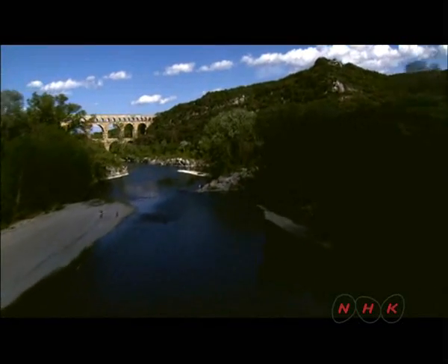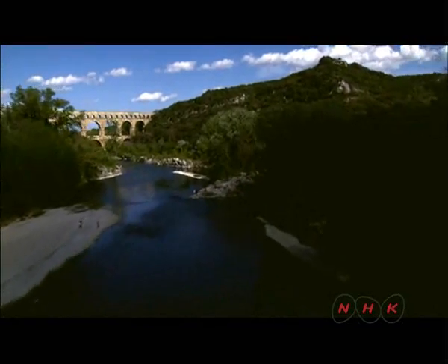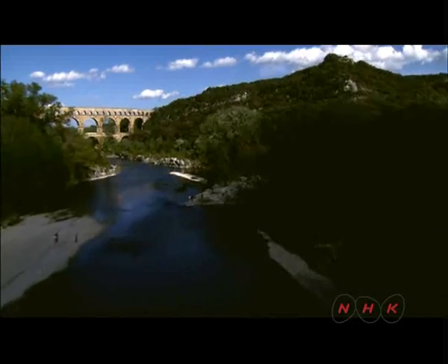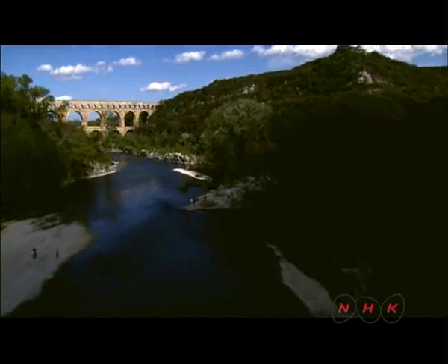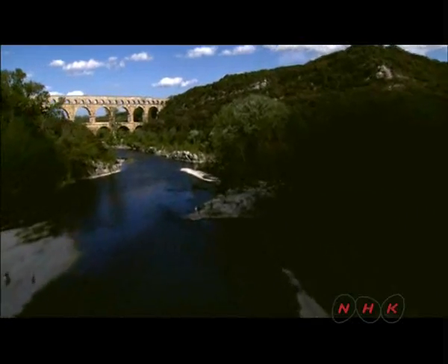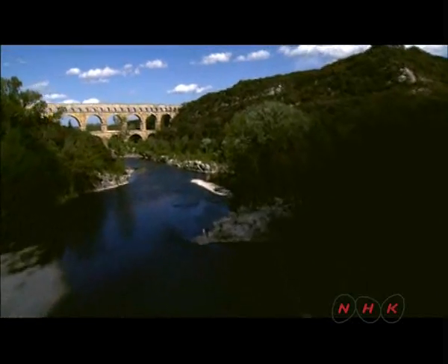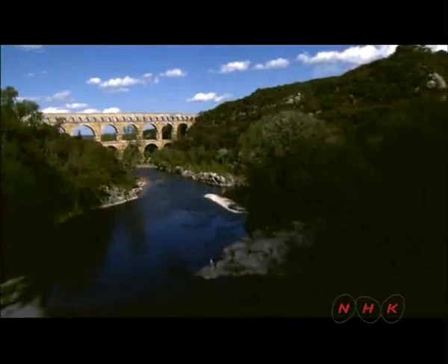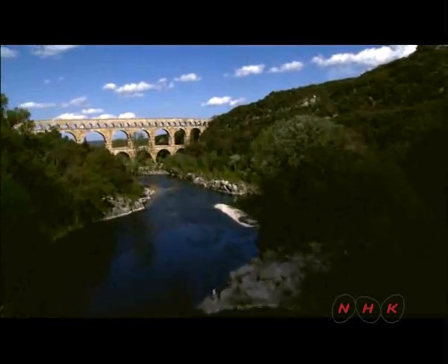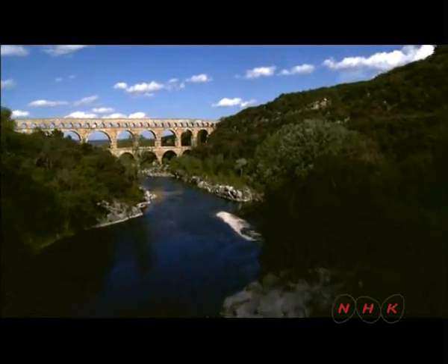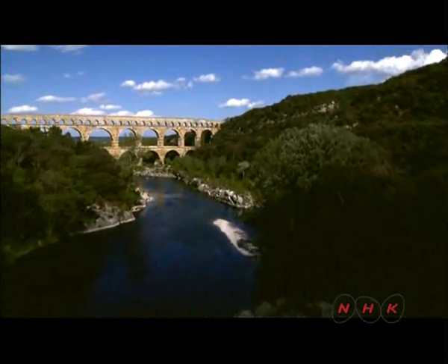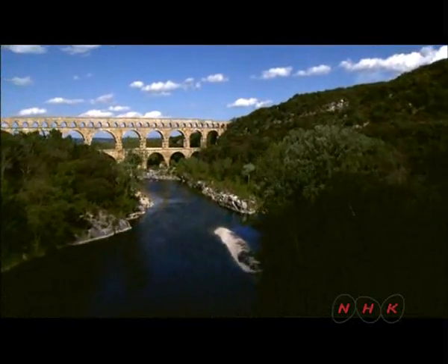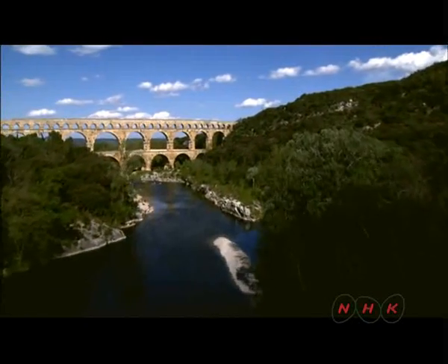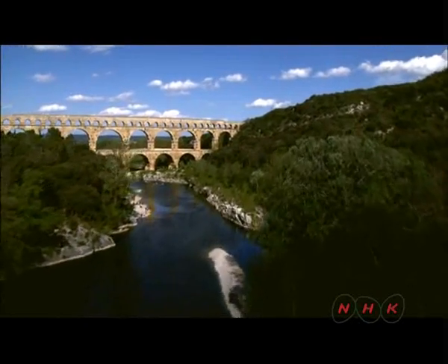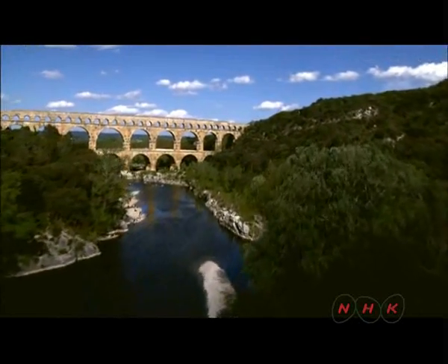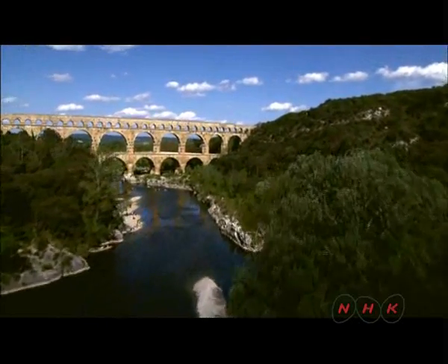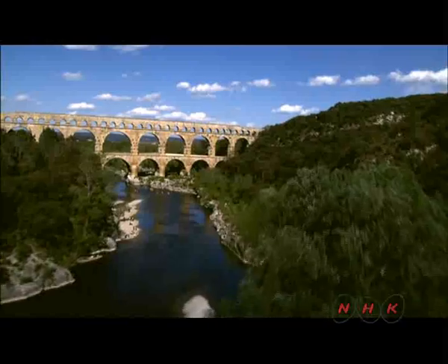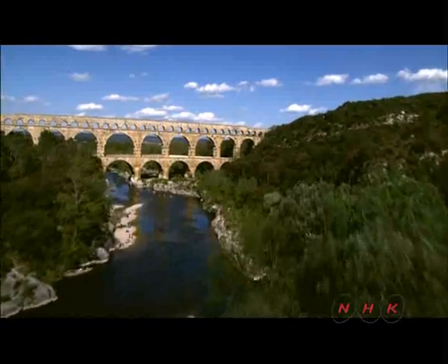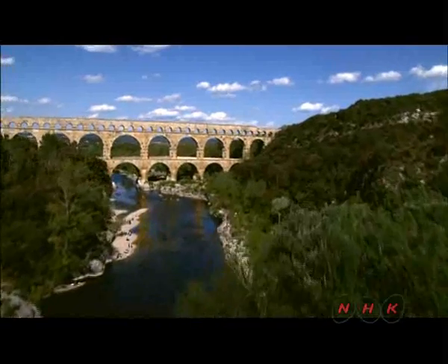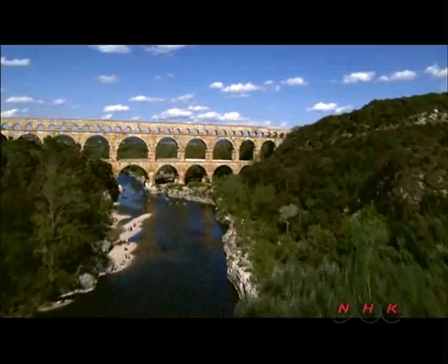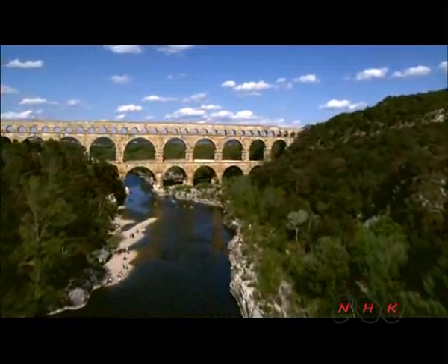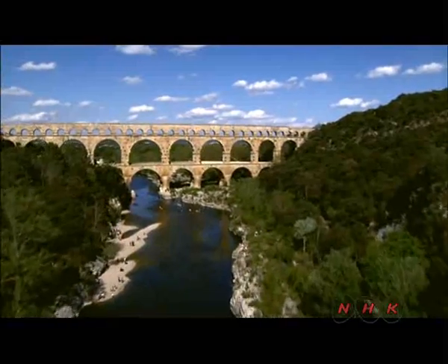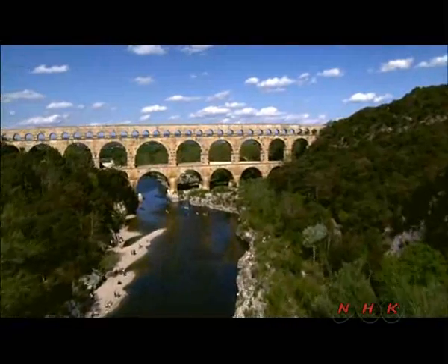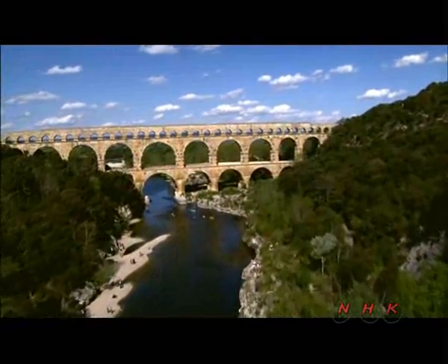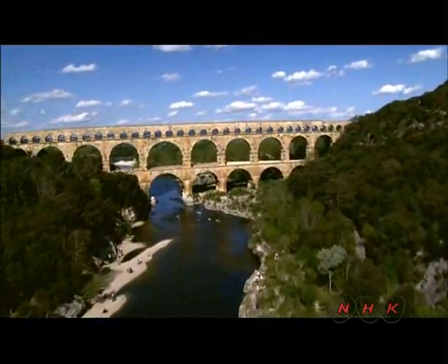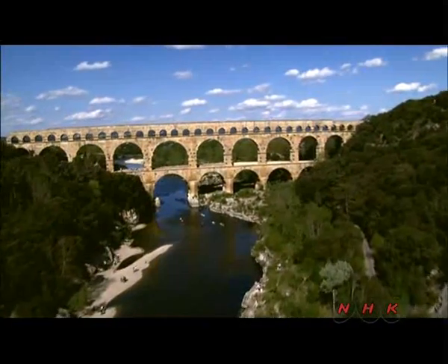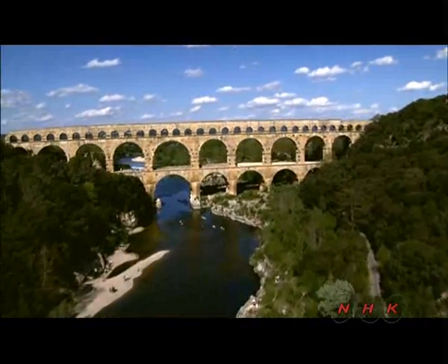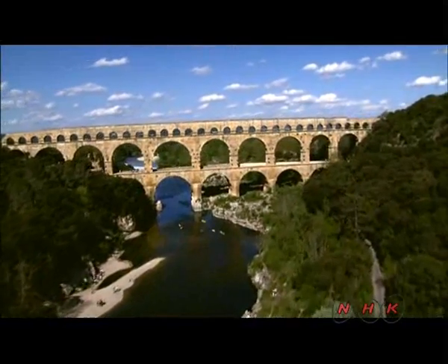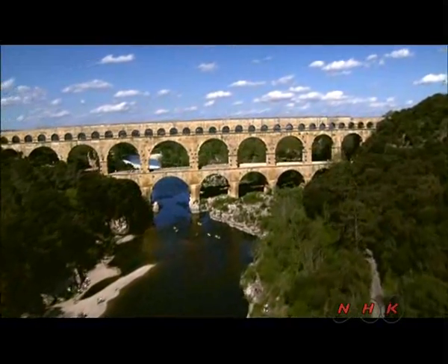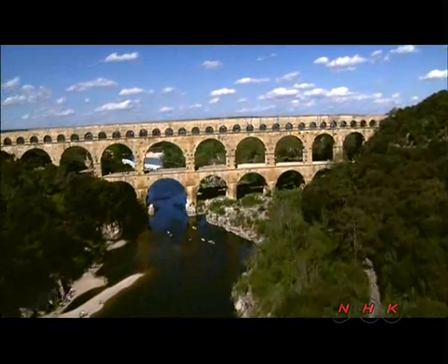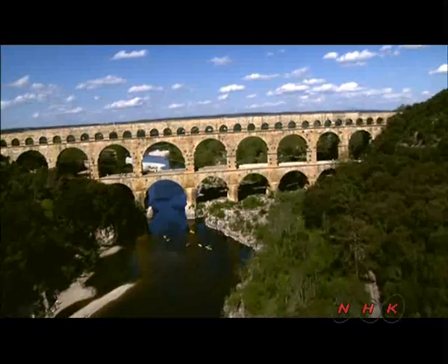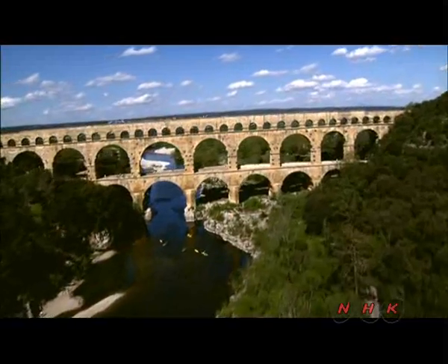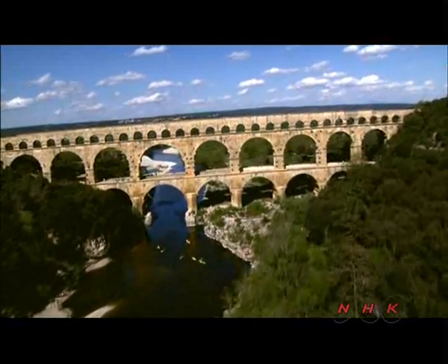Across the river Gard in southern France stands a 2,000-year-old Roman aqueduct known as the Pont du Gard, the Bridge over the Gard River. It was constructed to transport fresh water from Uzès in the north to Nîmes in the south.